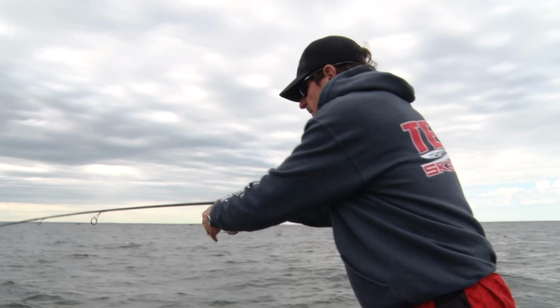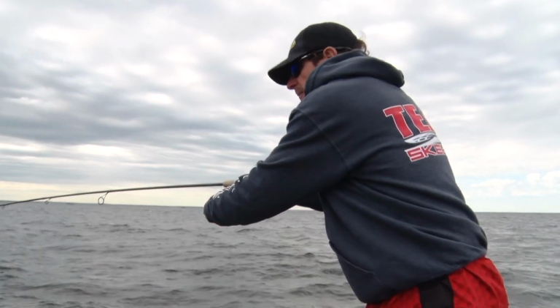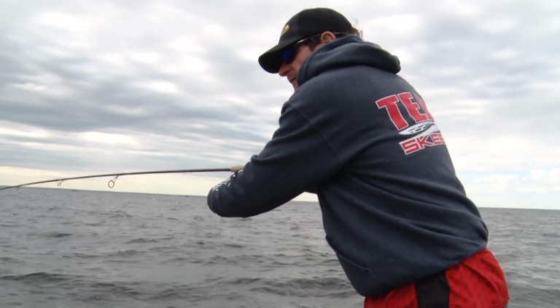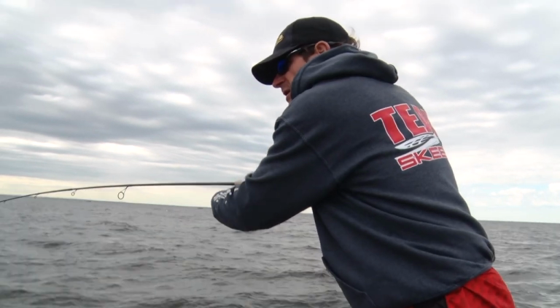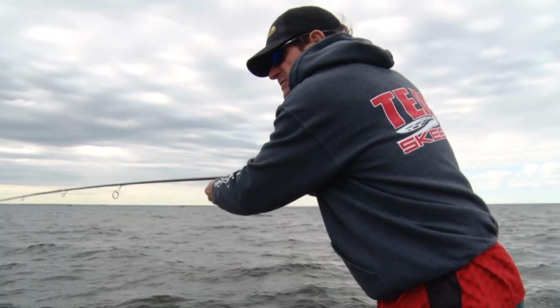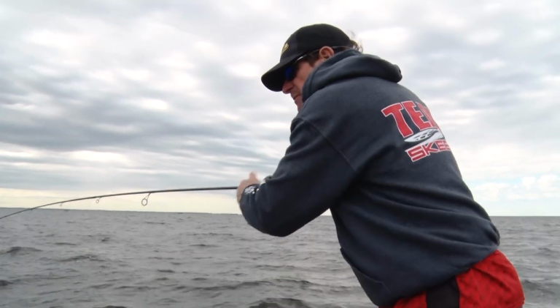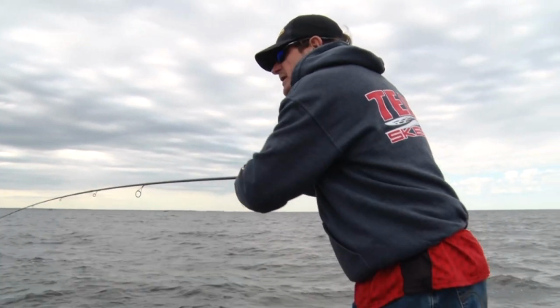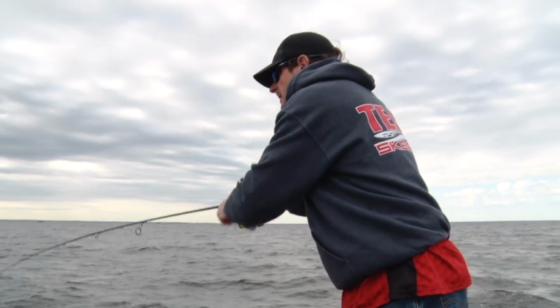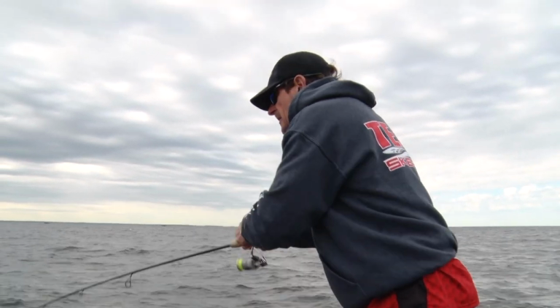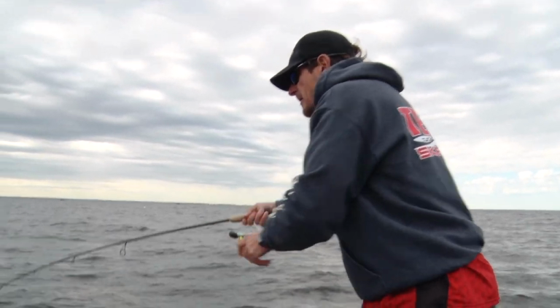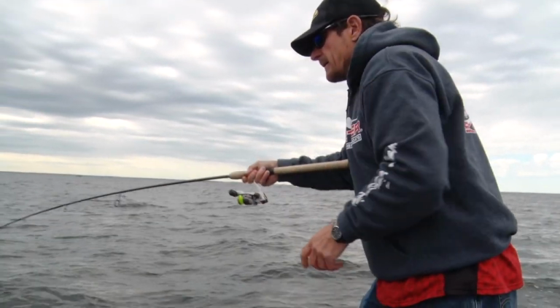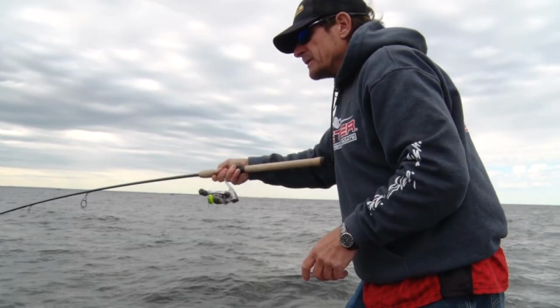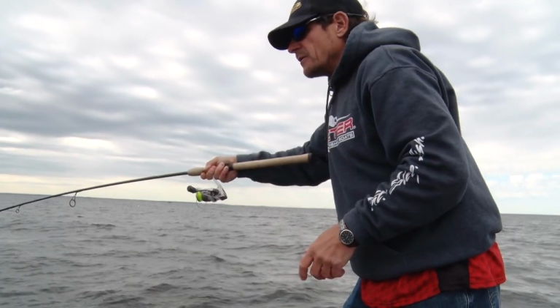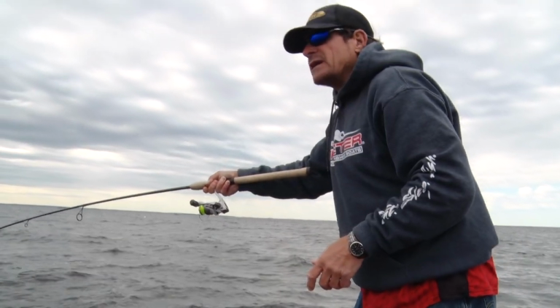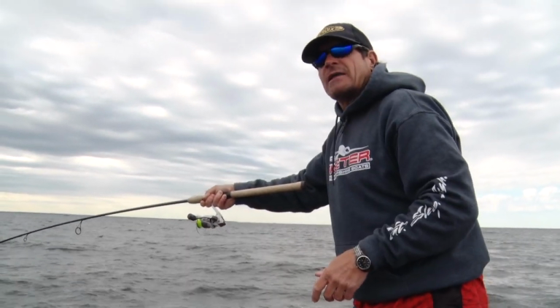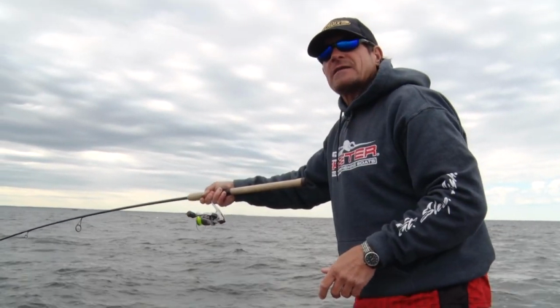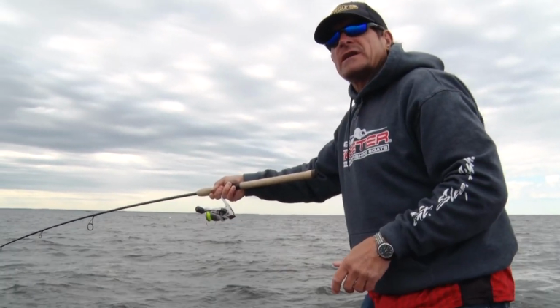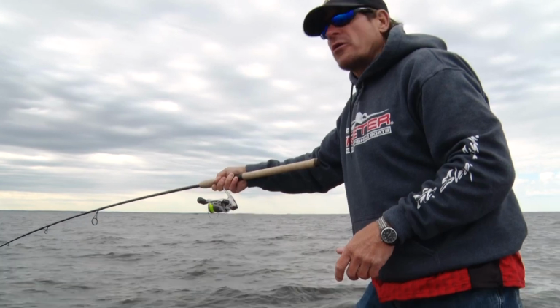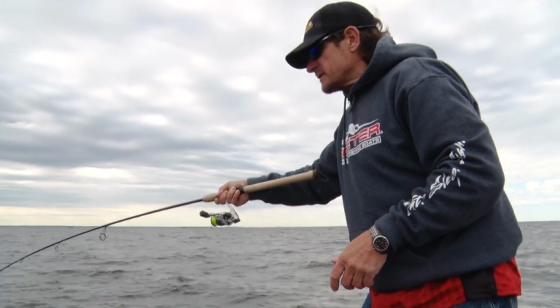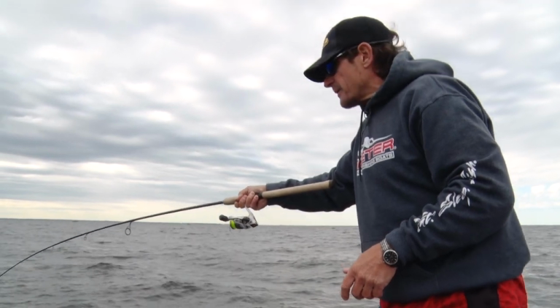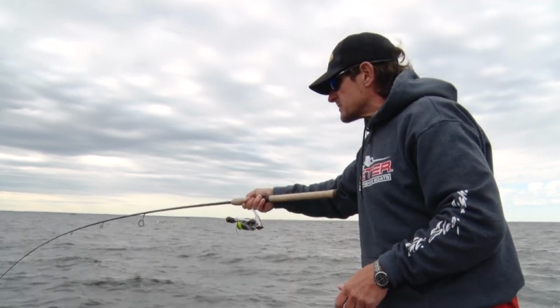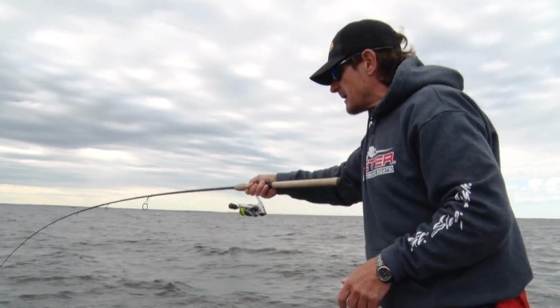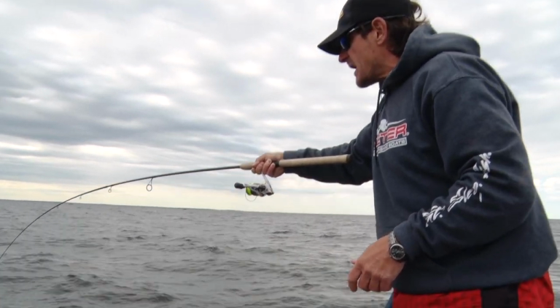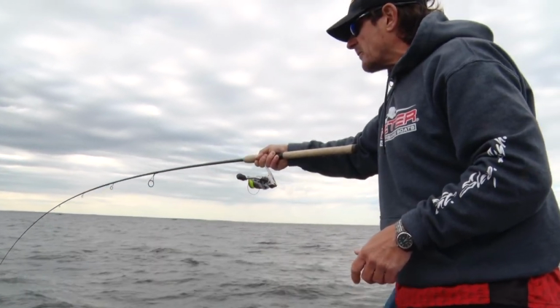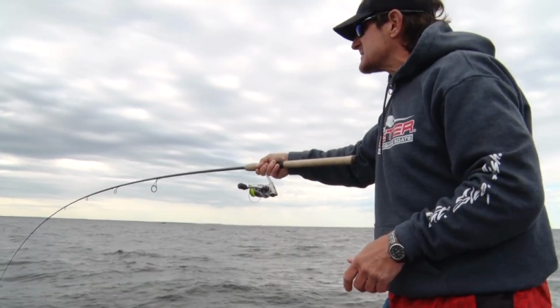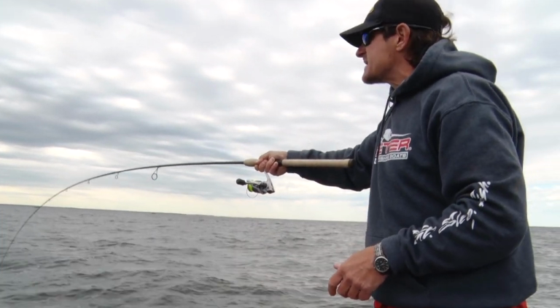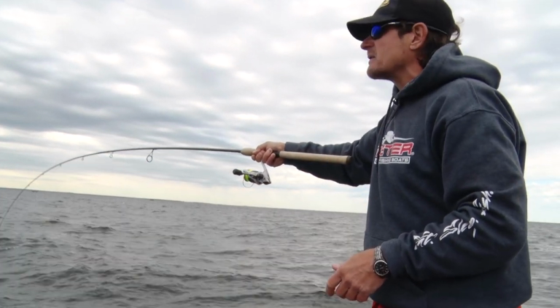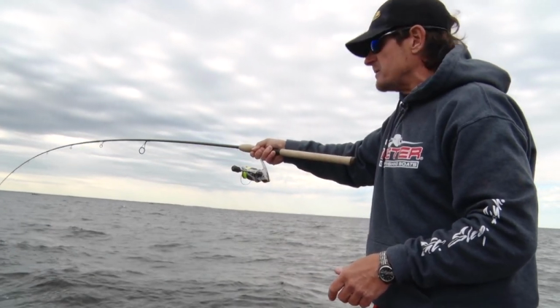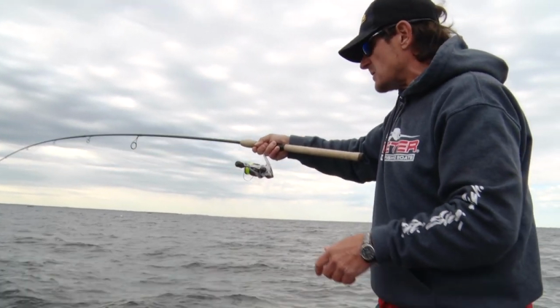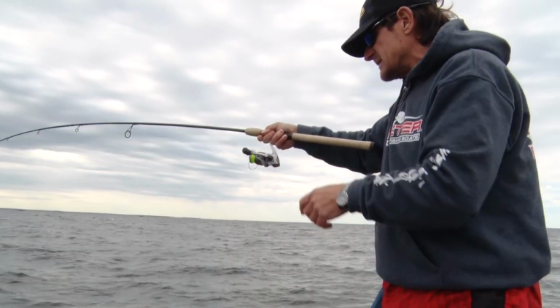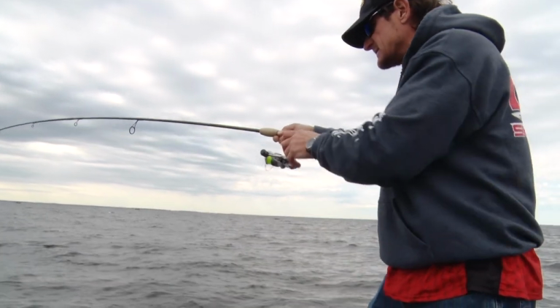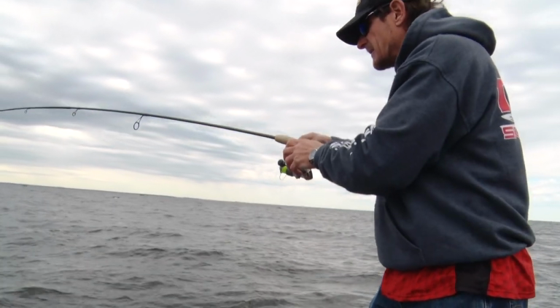It's a bigger fish here, man, just burying. On a windy day like this, windy morning, these predators will be up shallow. And this is a tactic you can use all seasons to get them.